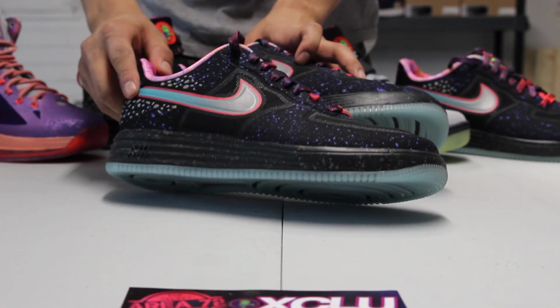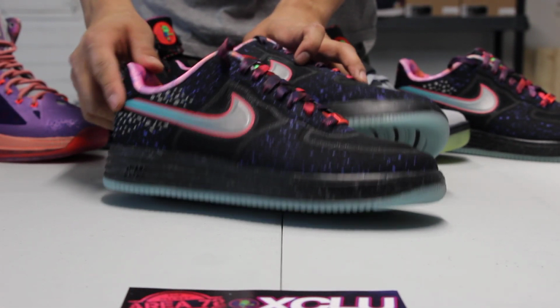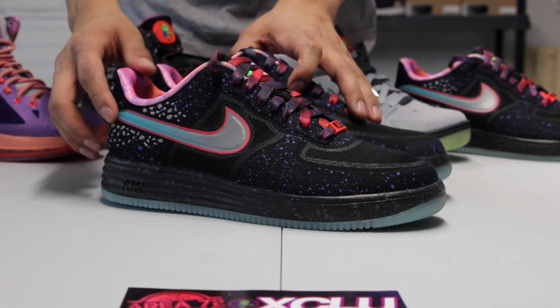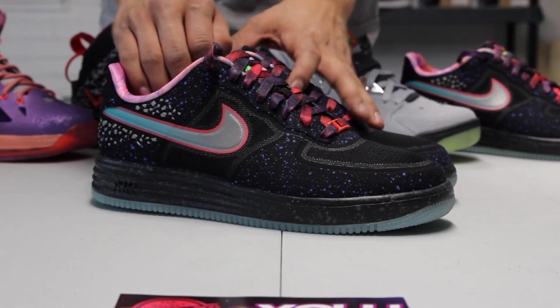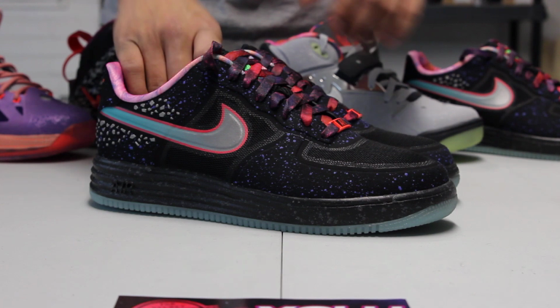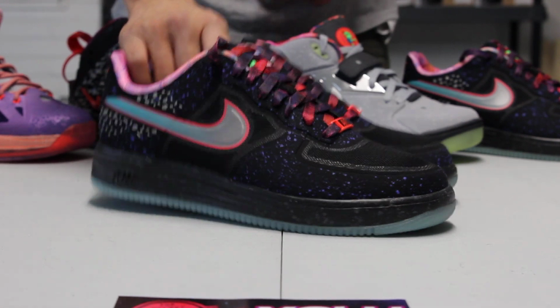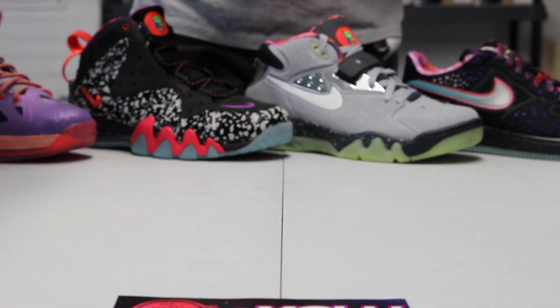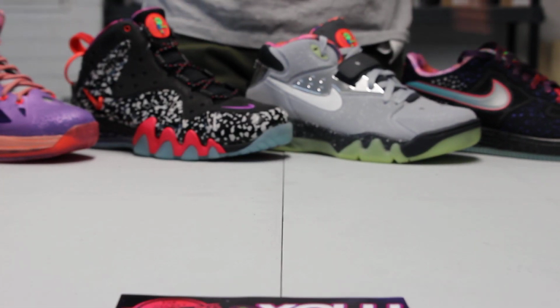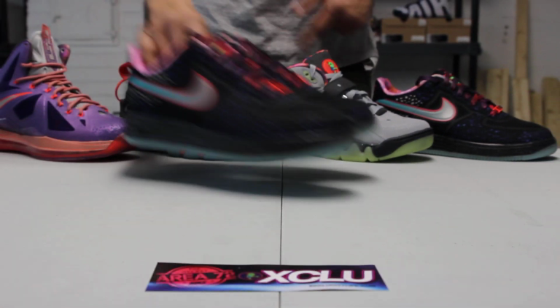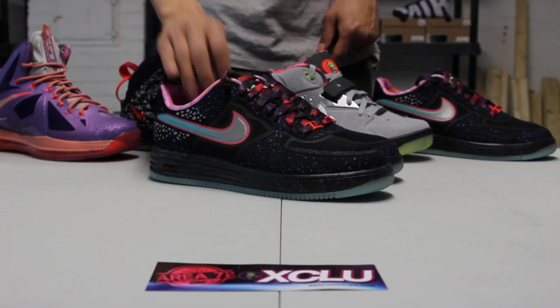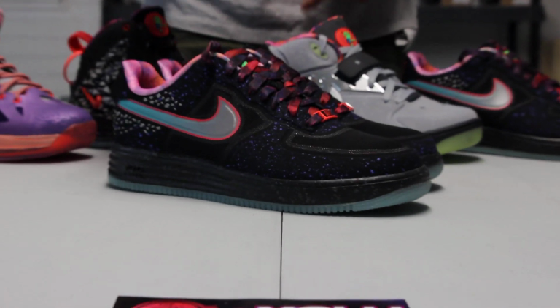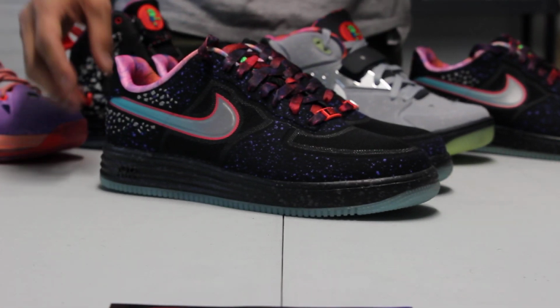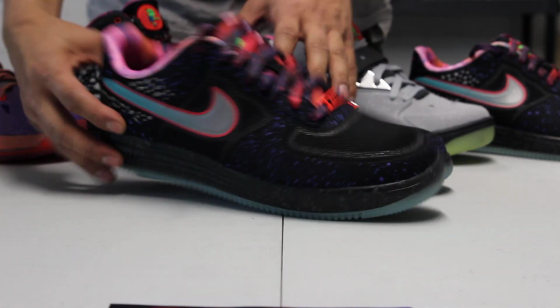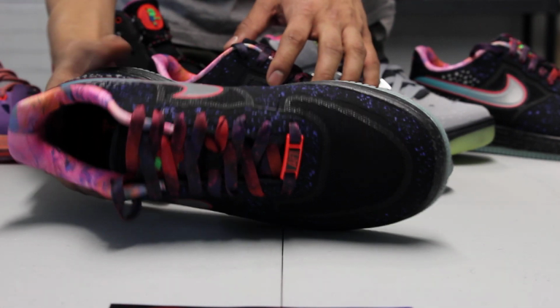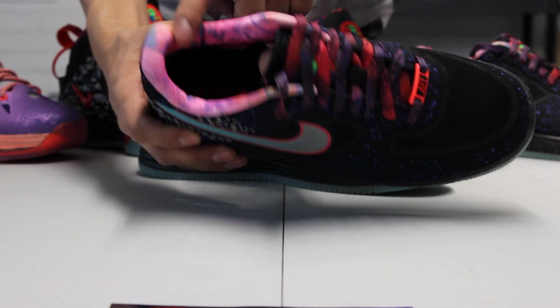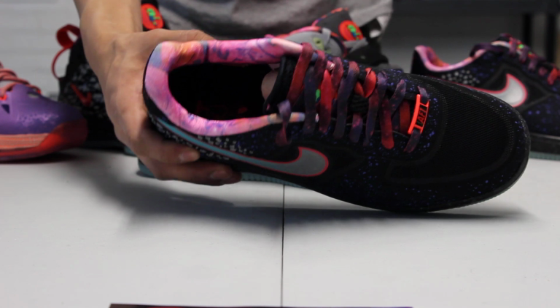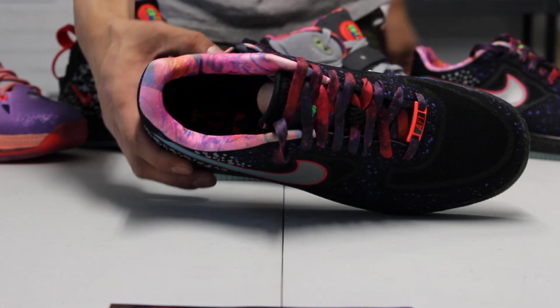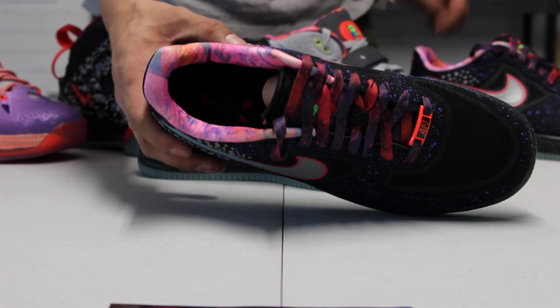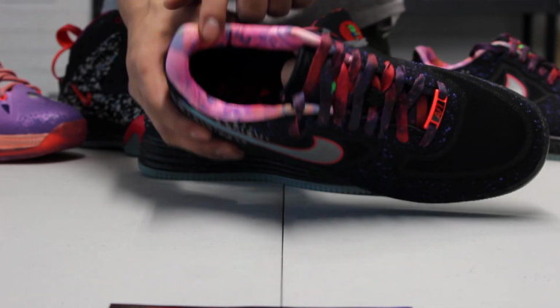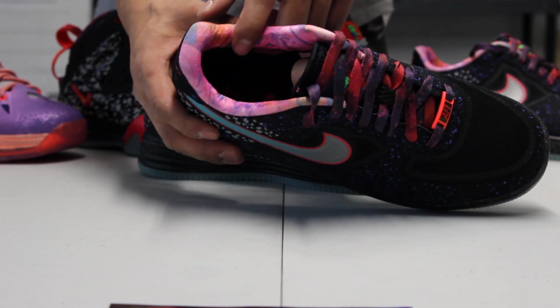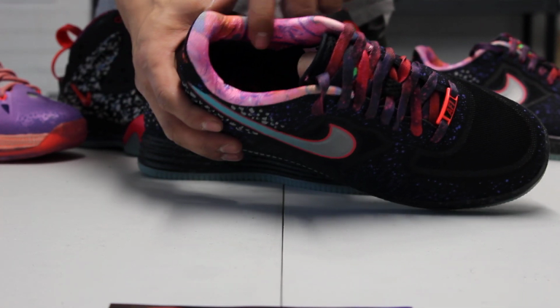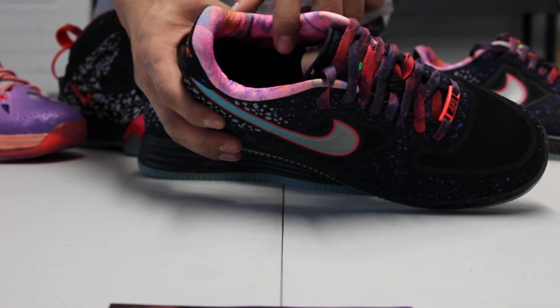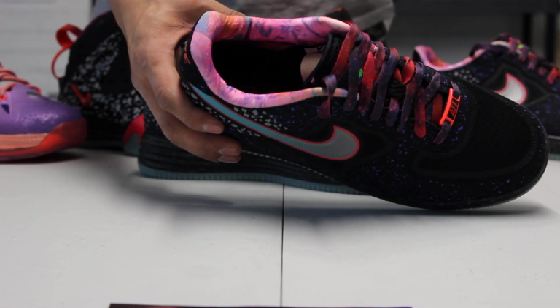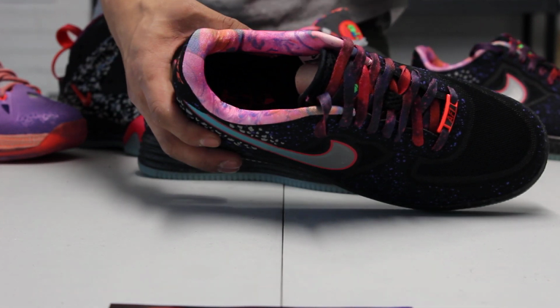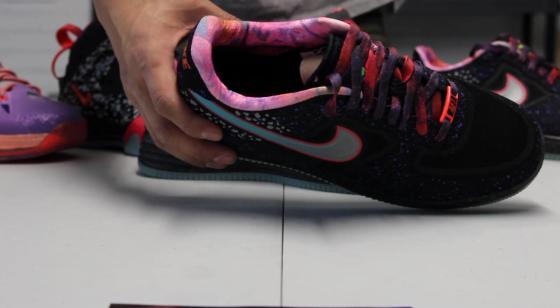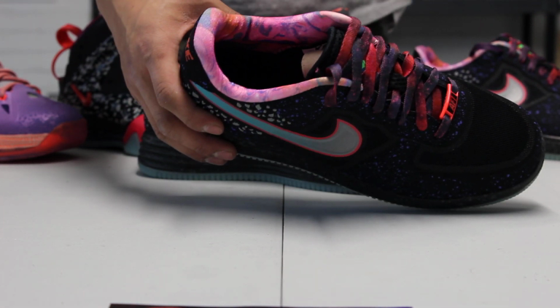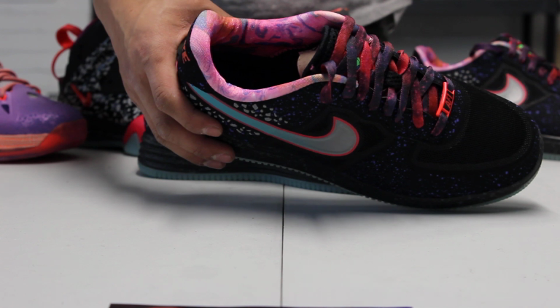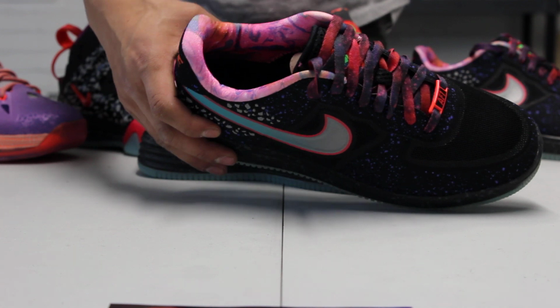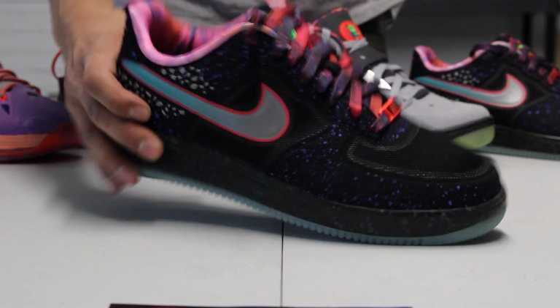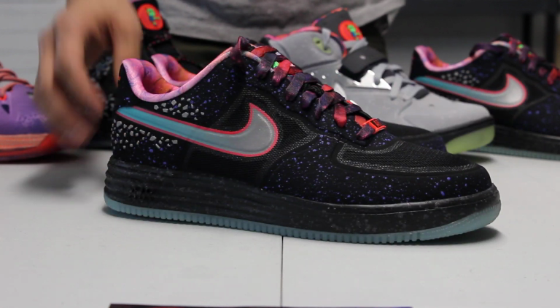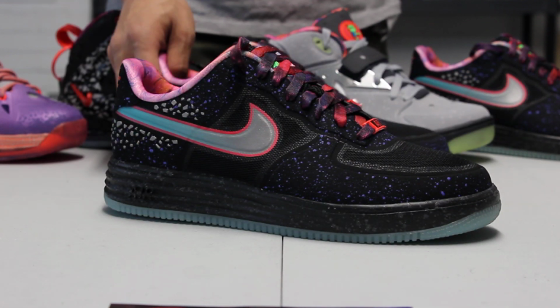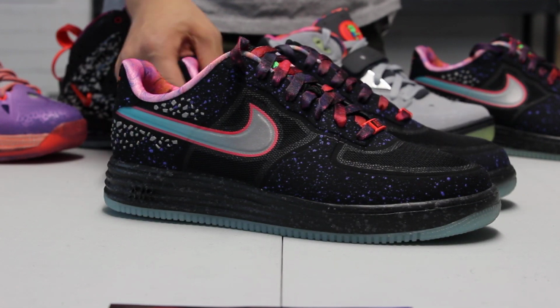You can see consistent colorways throughout the whole collection including the Air Force 1, and they all have the same lining around the ankle, which is a galaxy type lining.